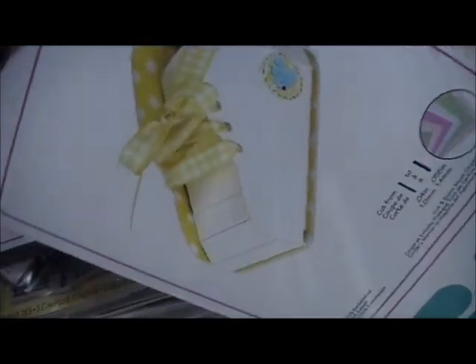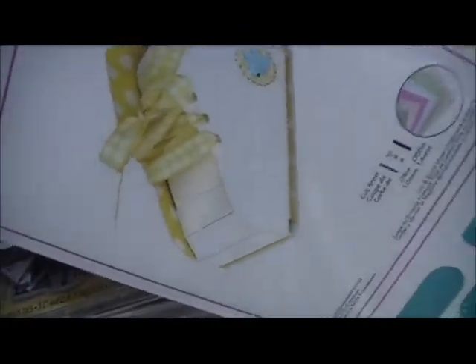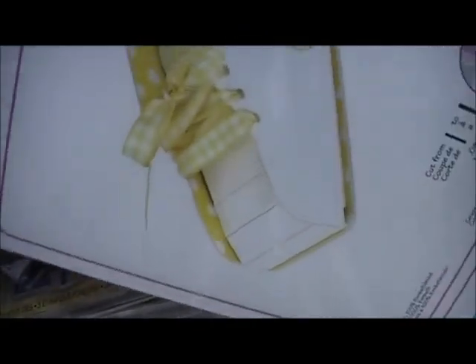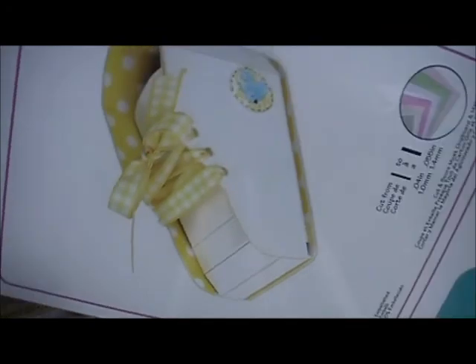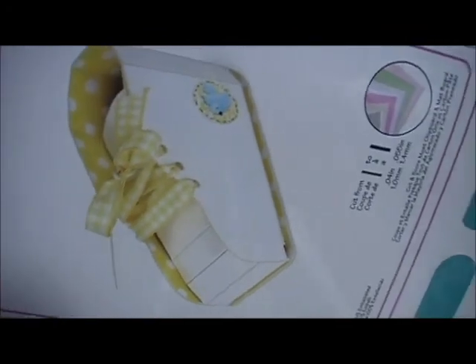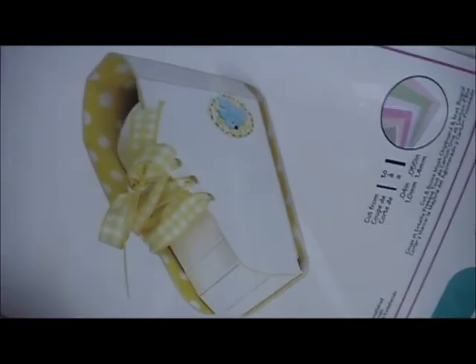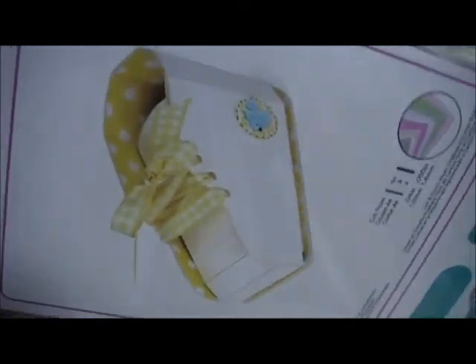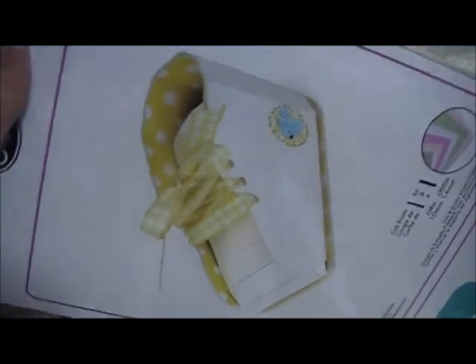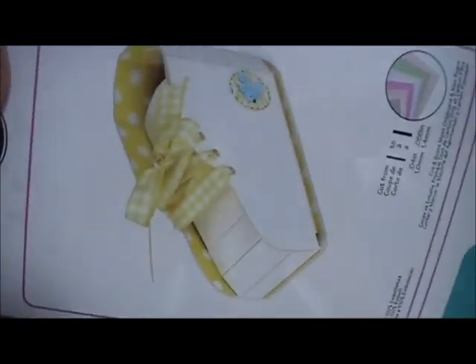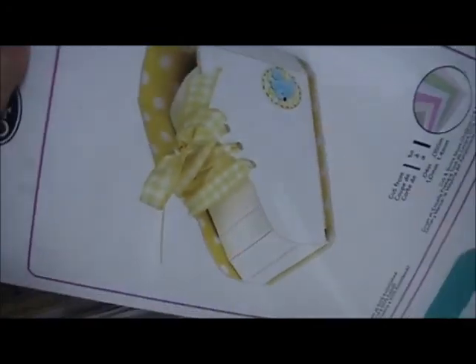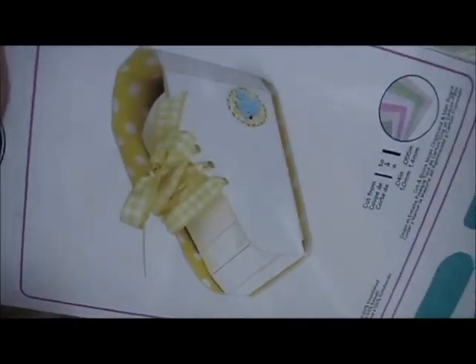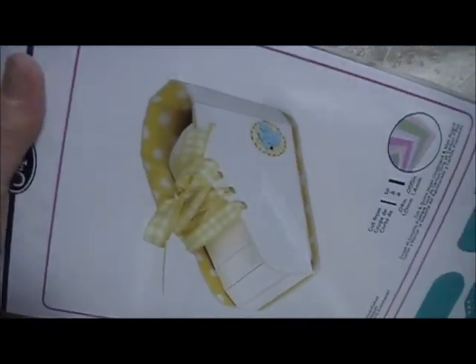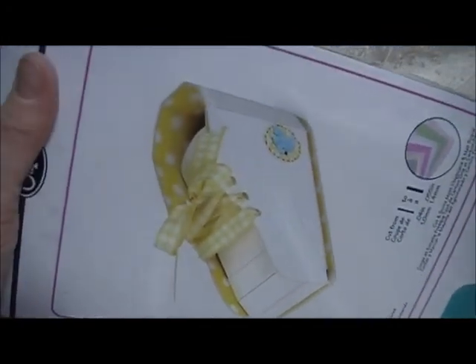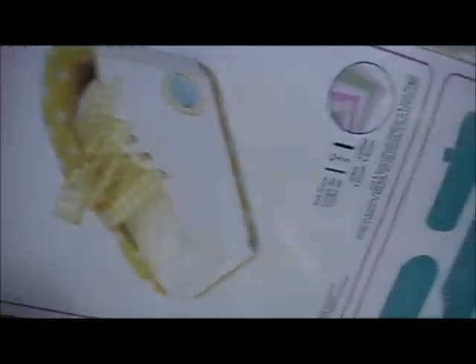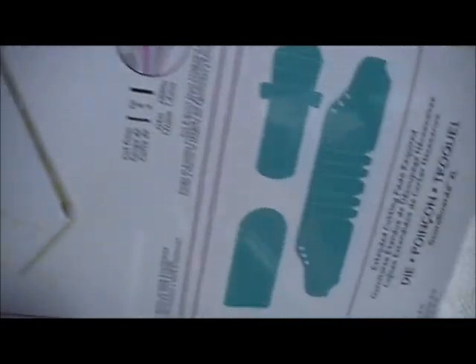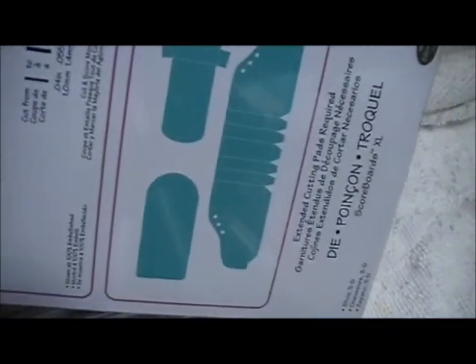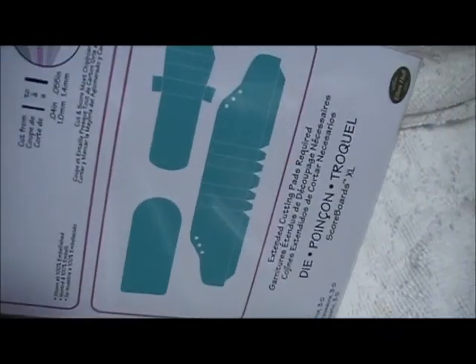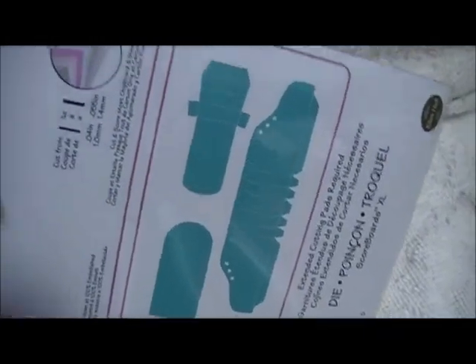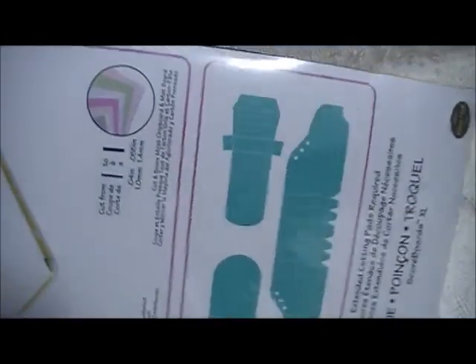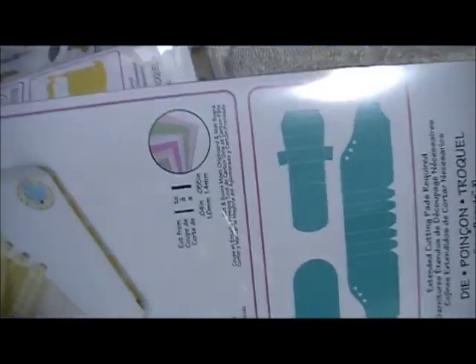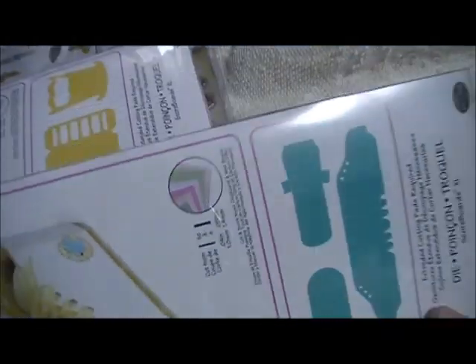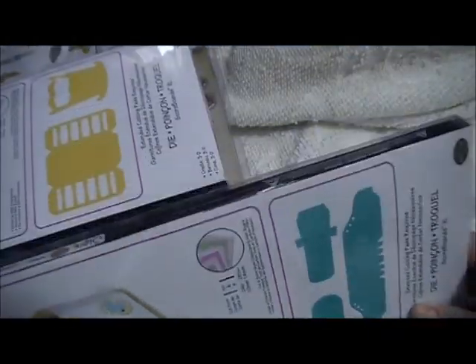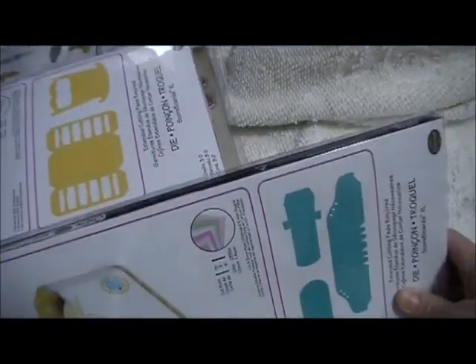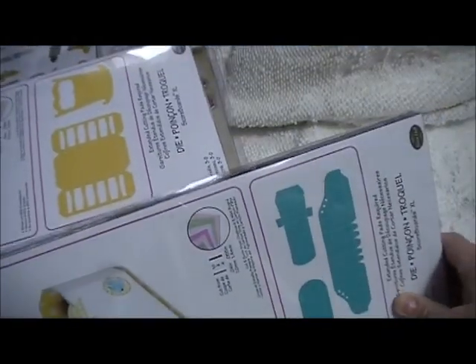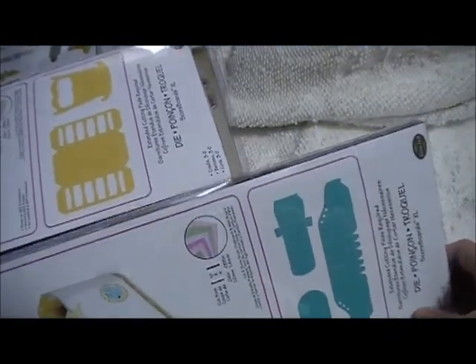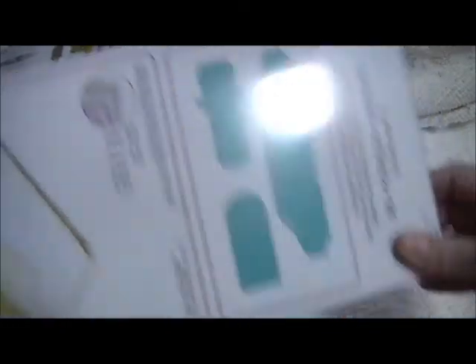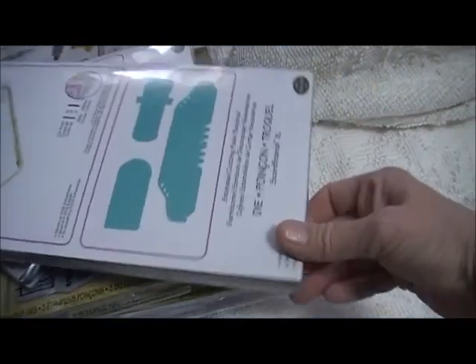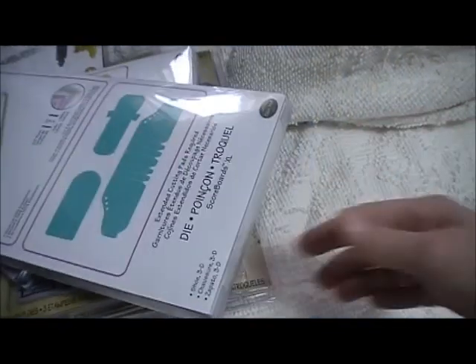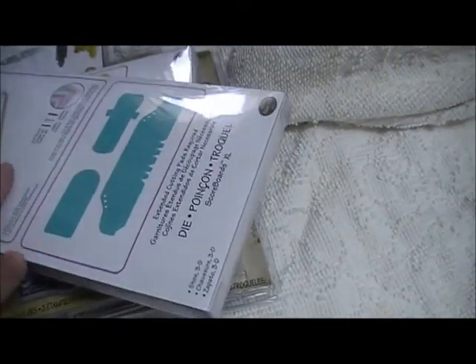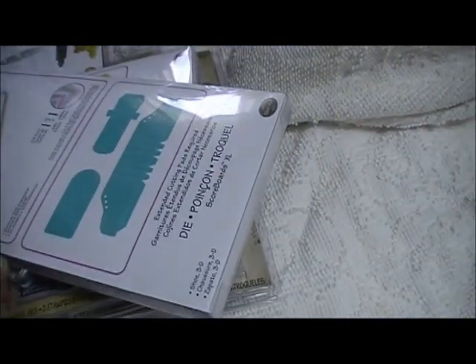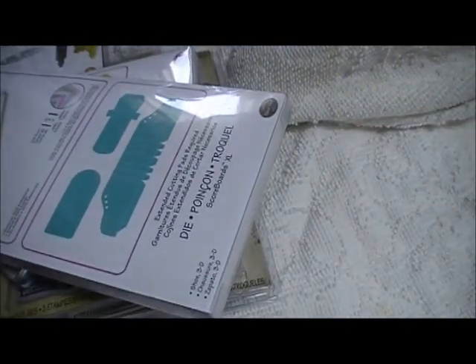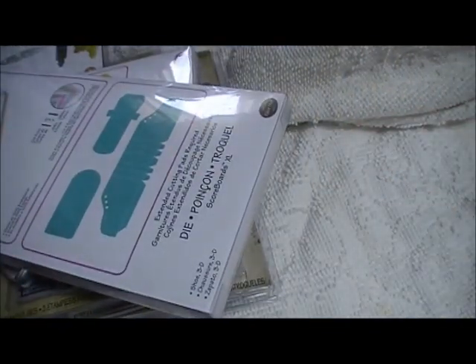And it doesn't have to just be a baby shoe — you can make sneakers and whatnot for a team event or whatever. So, that's the haul from Scrapbooking Made Simple this time around.